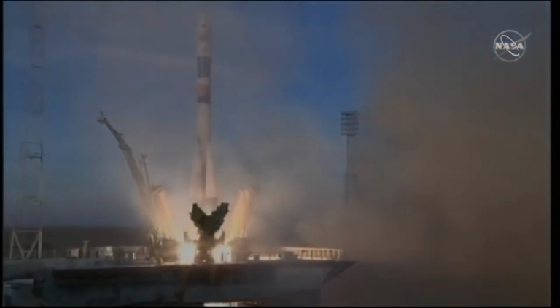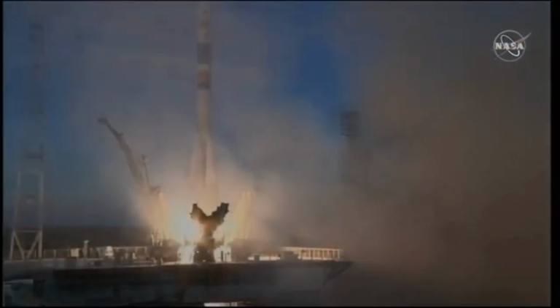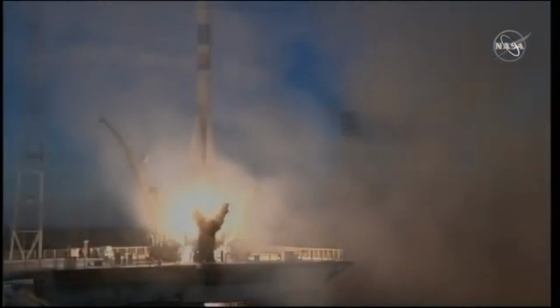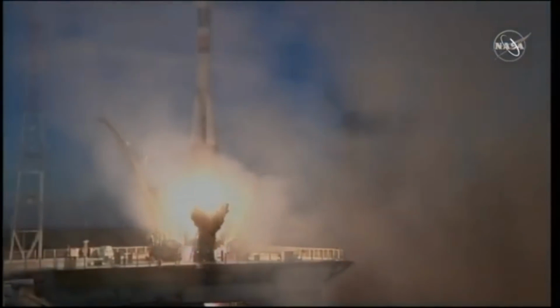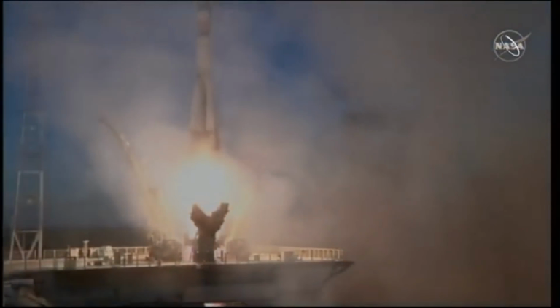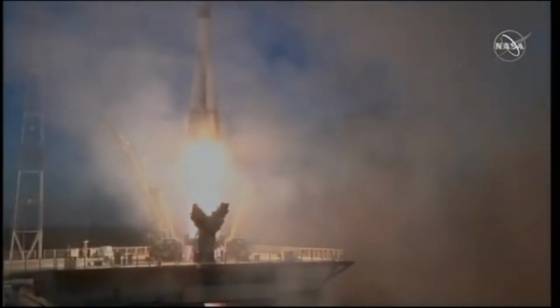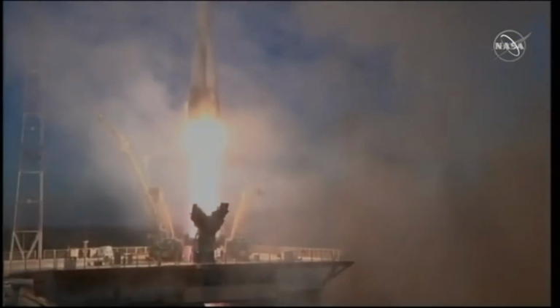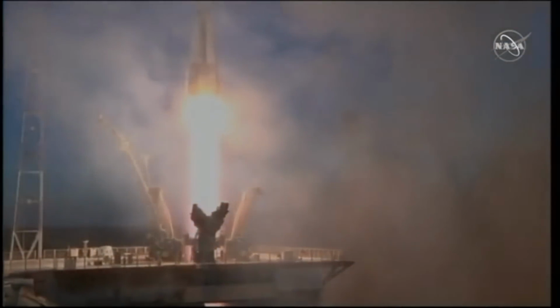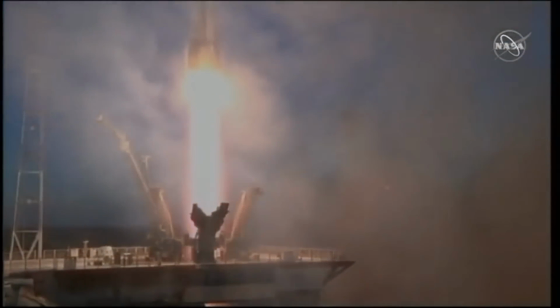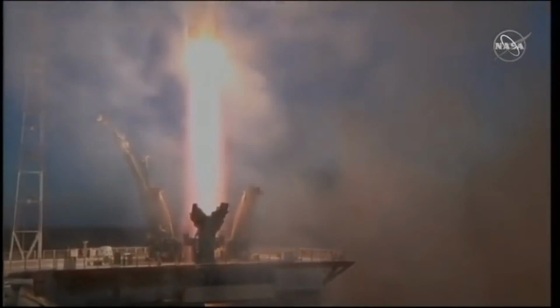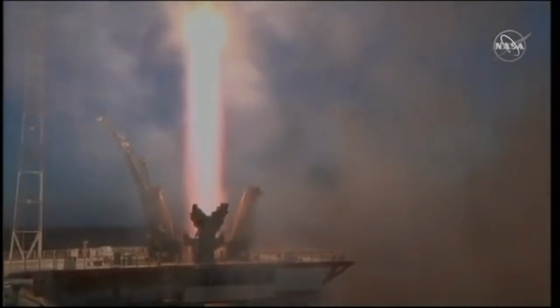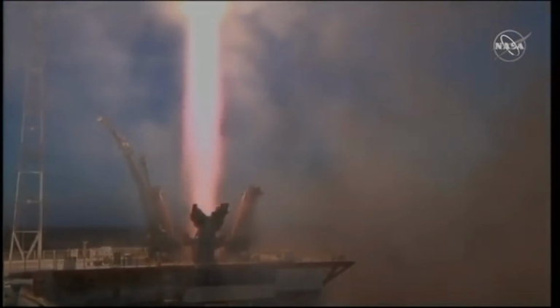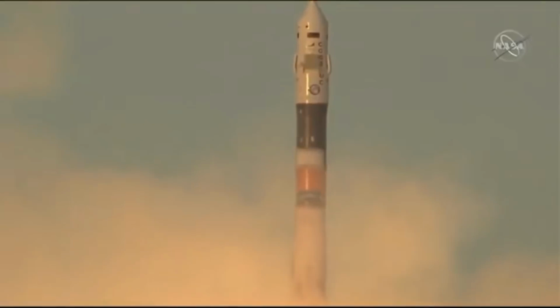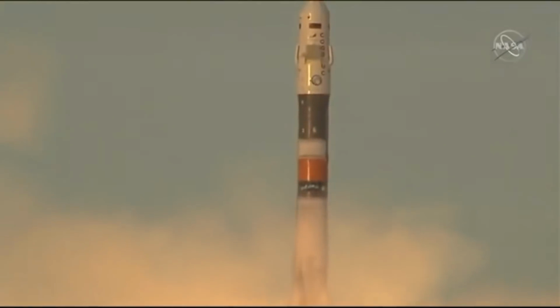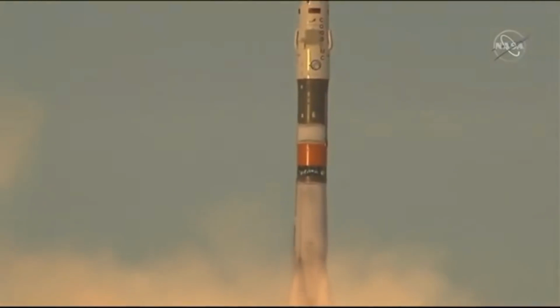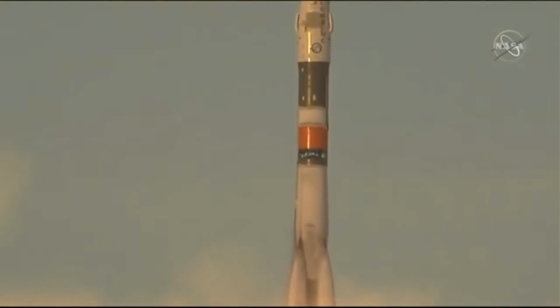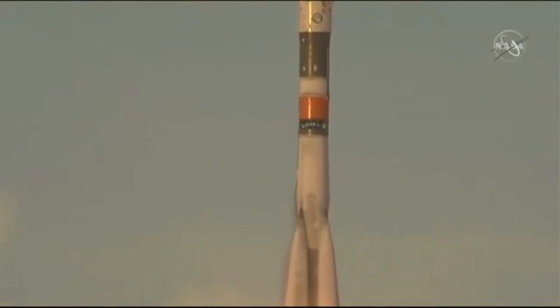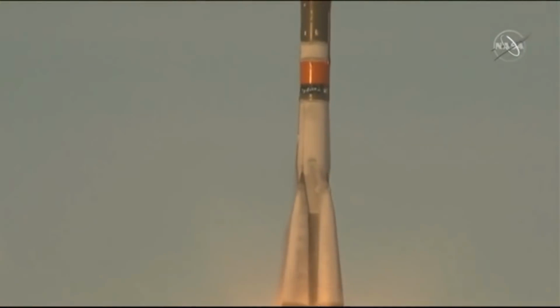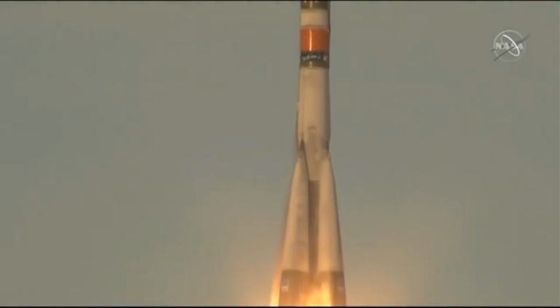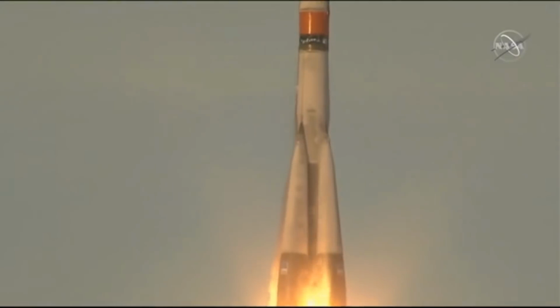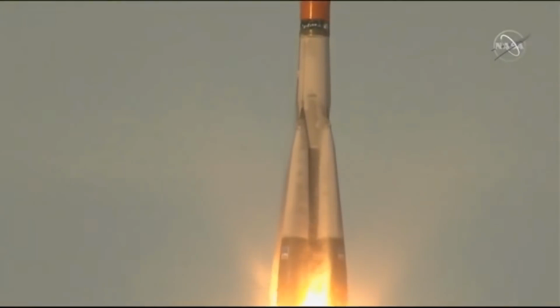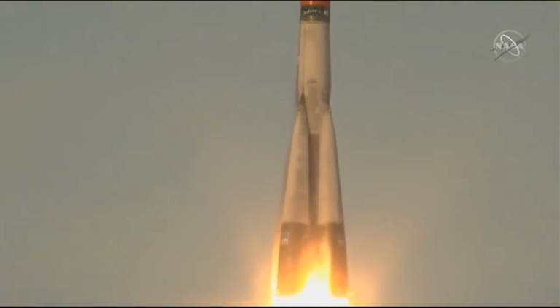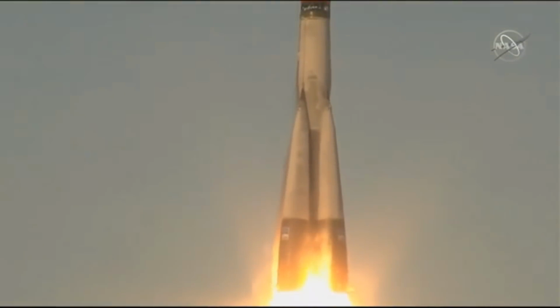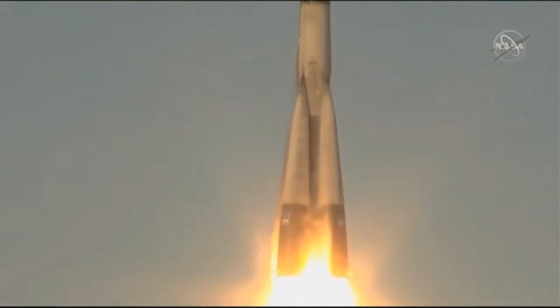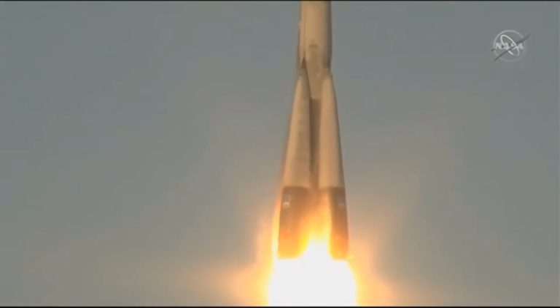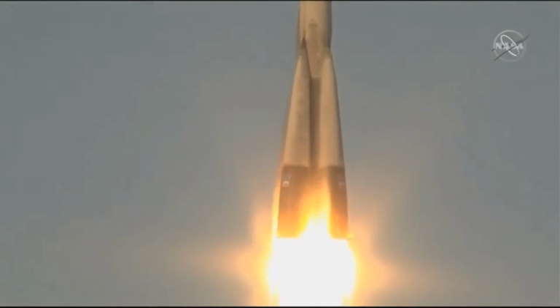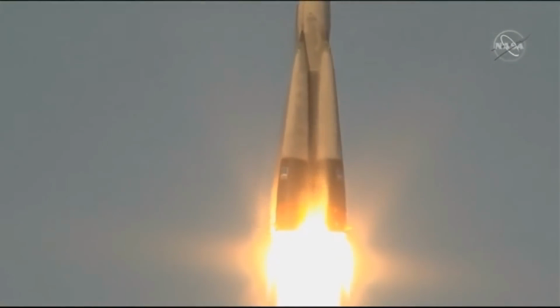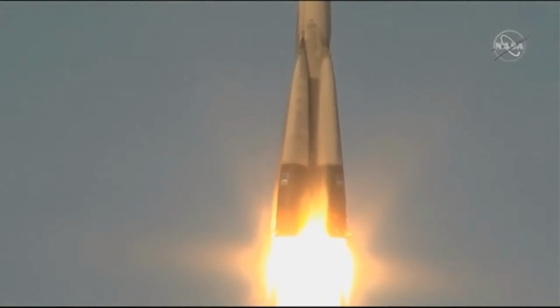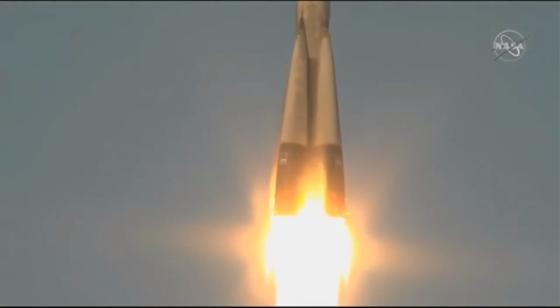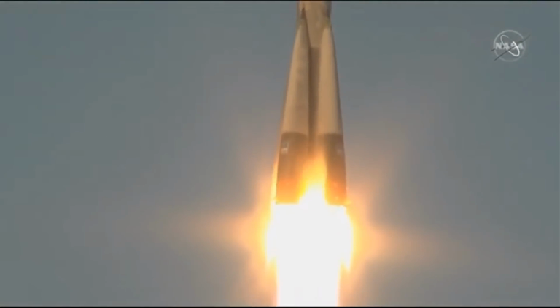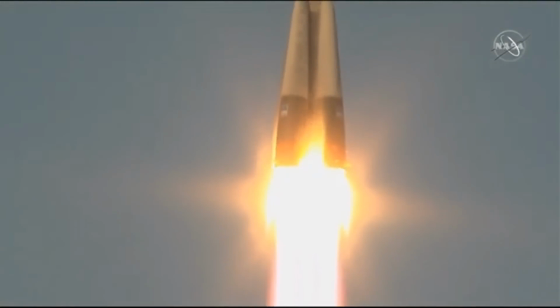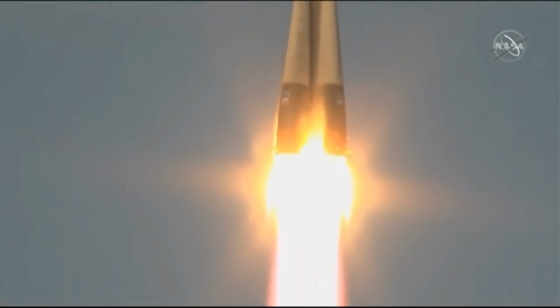And liftoff! We have liftoff of Anne McLean, David Saint-Jacques, and Oleg Kononenko blasting through the Kazakh sky to the International Space Station.